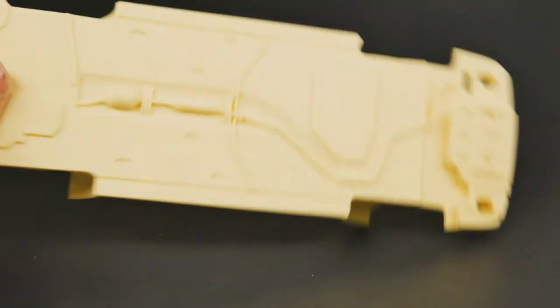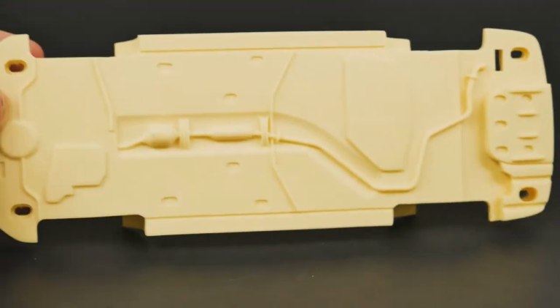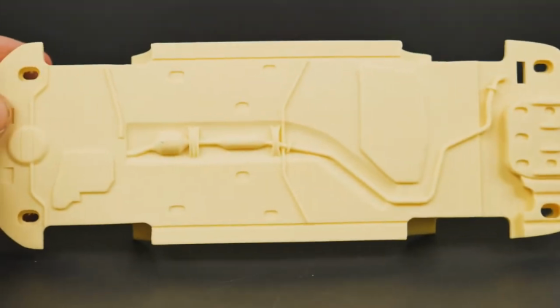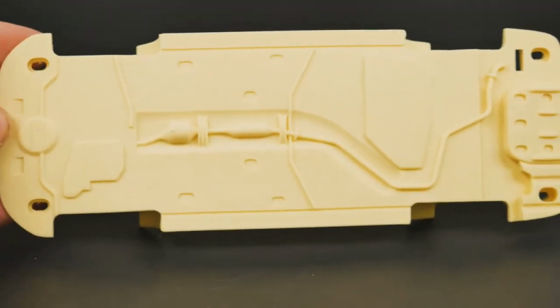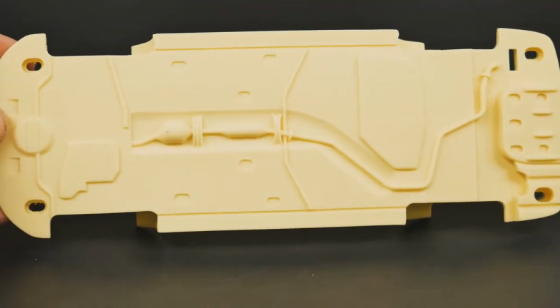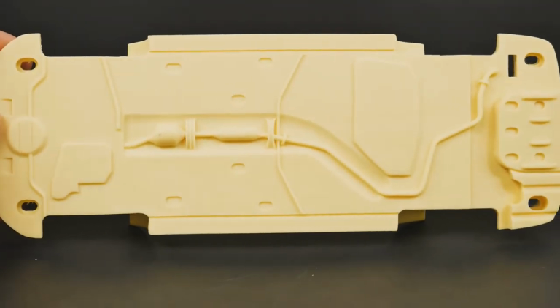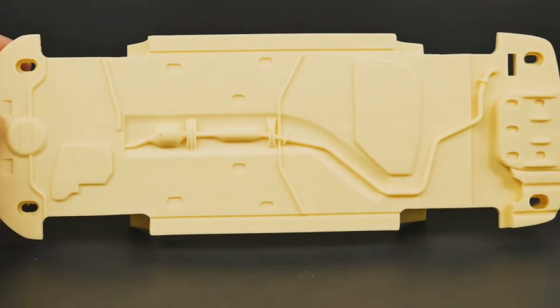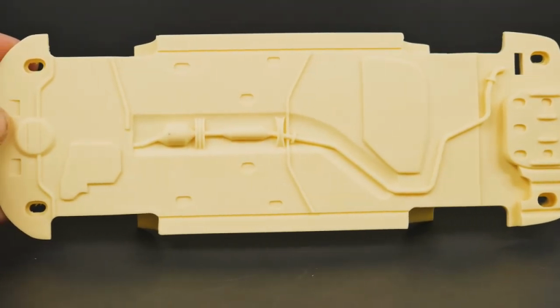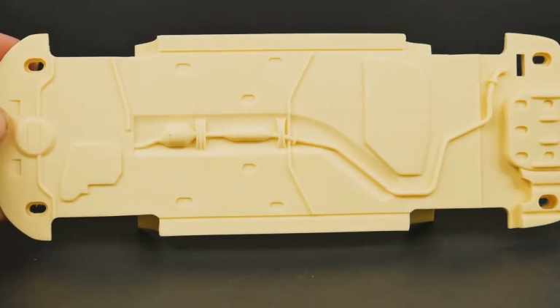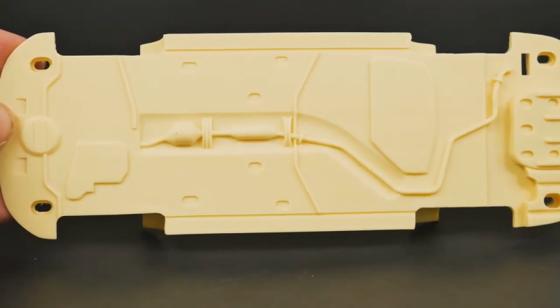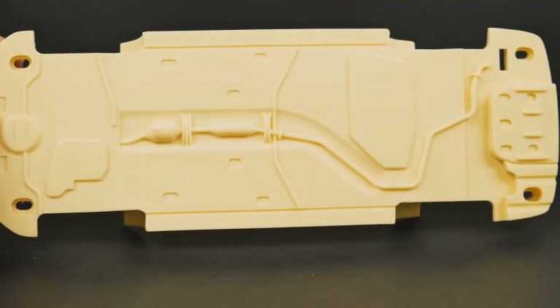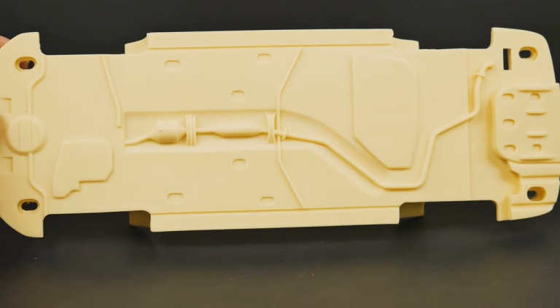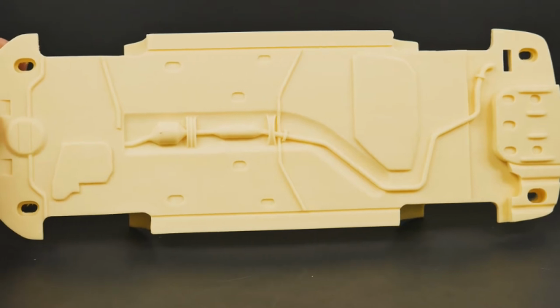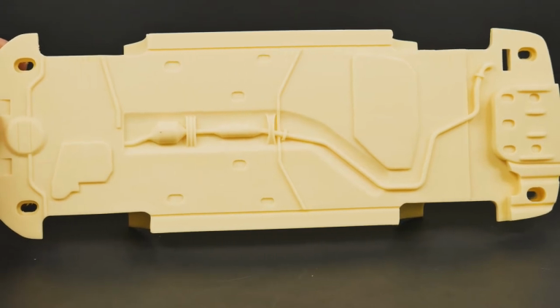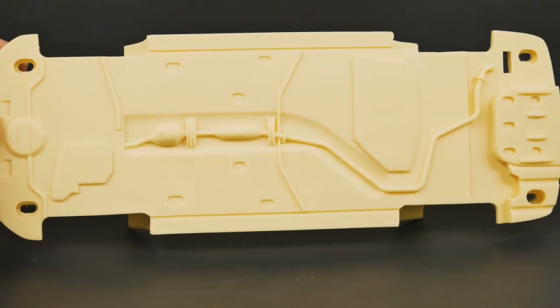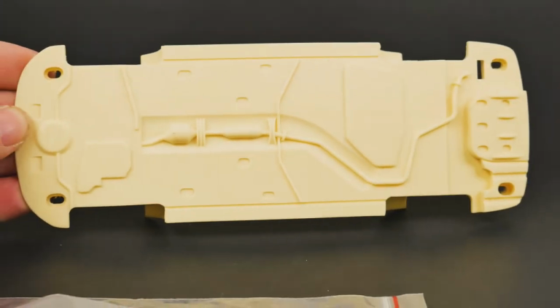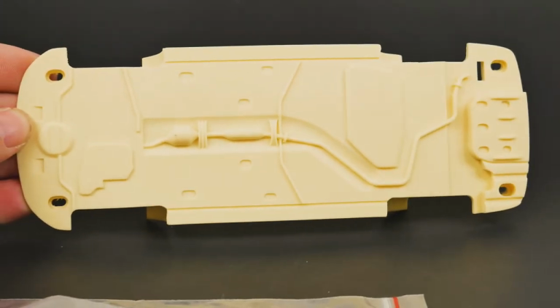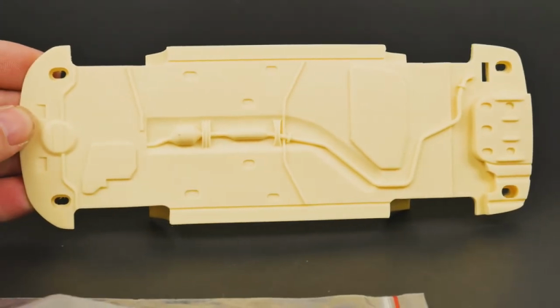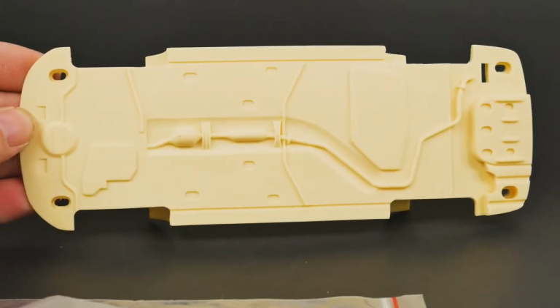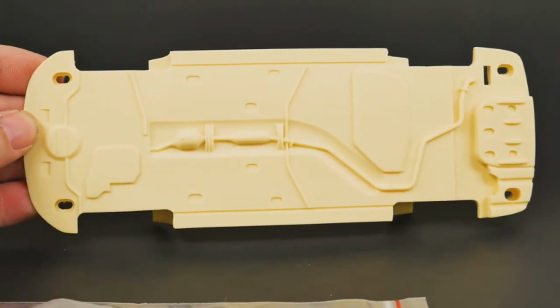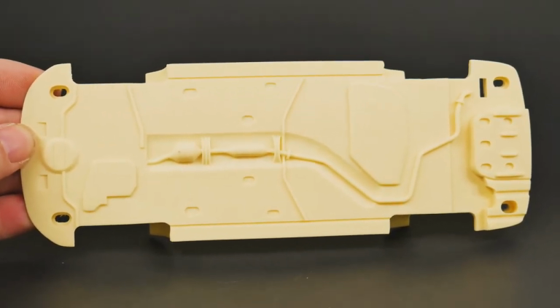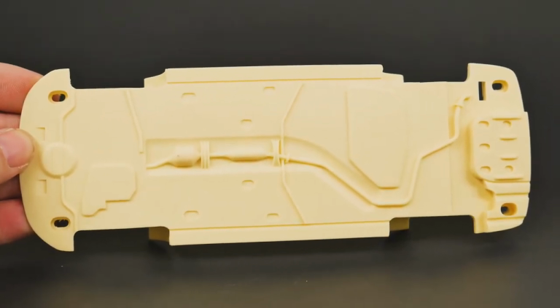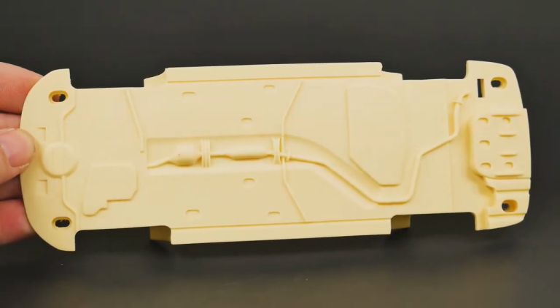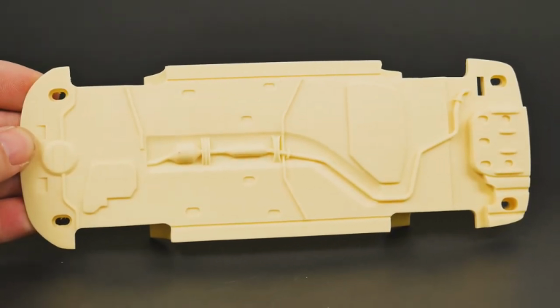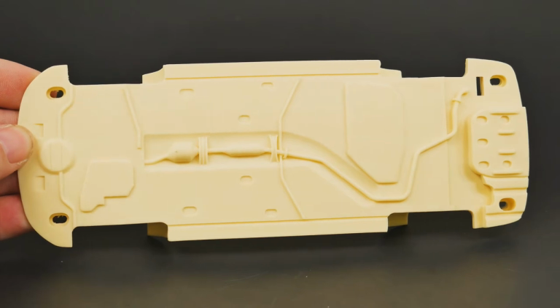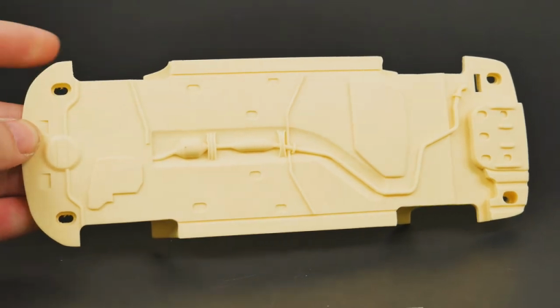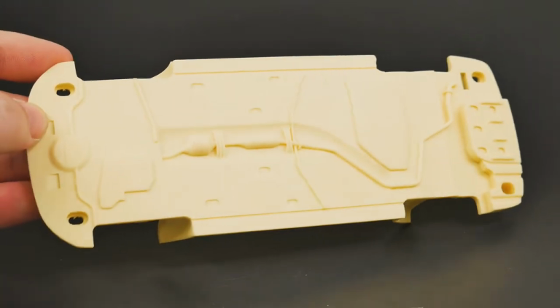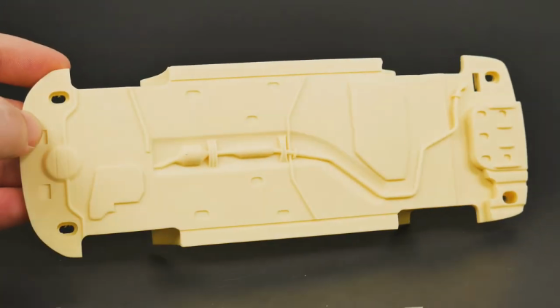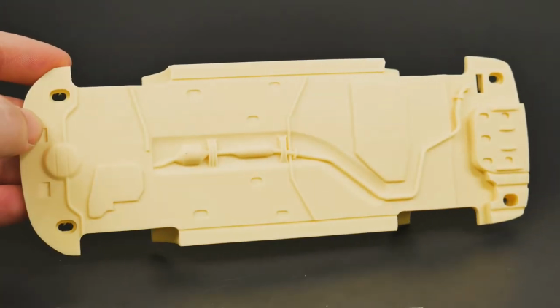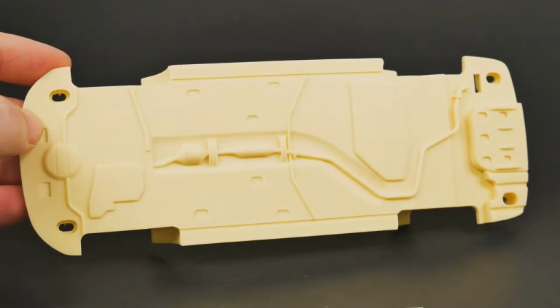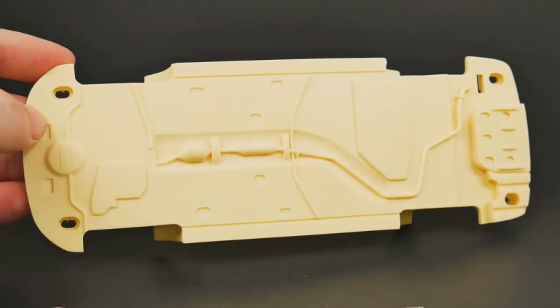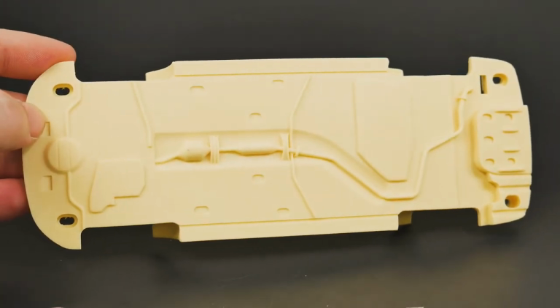And there is the undercarriage — pretty basic, almost not even worth trying to do some detail painting. I think I'll just paint it flat black and call it a day. That is the chassis plate.